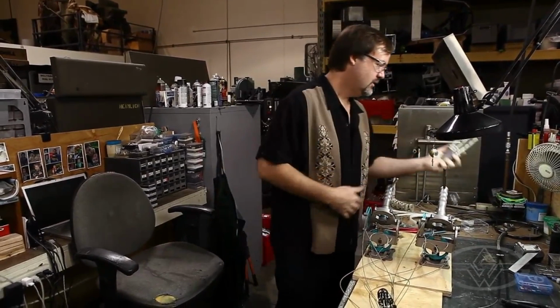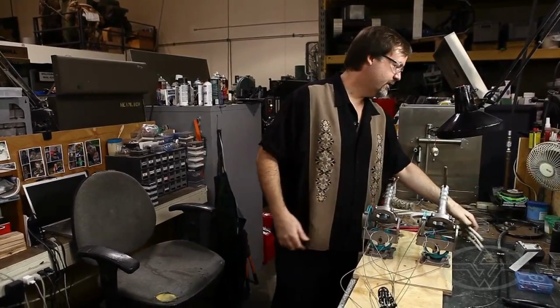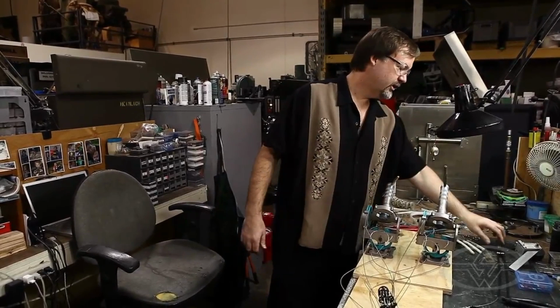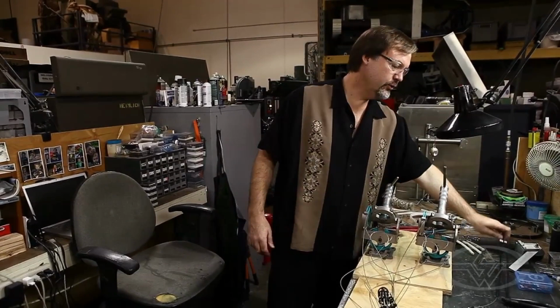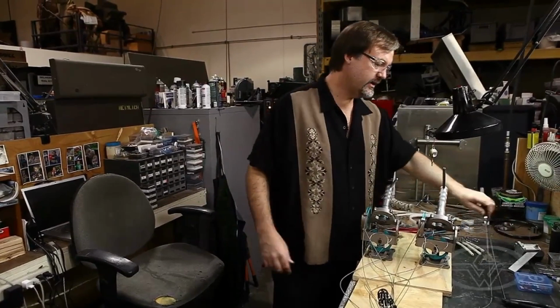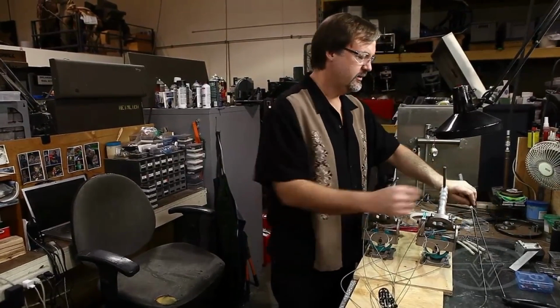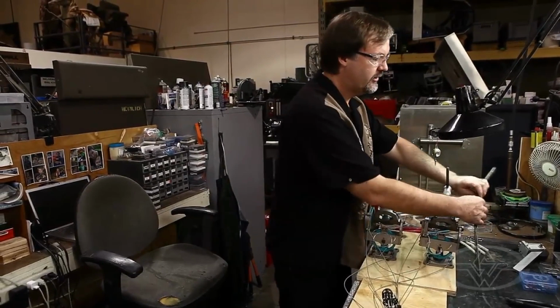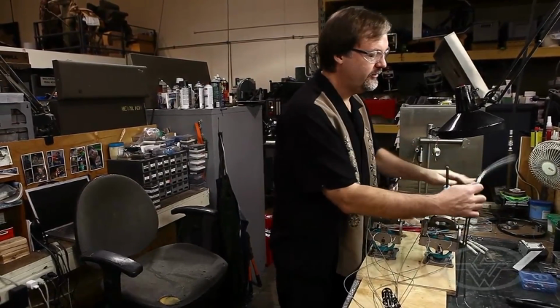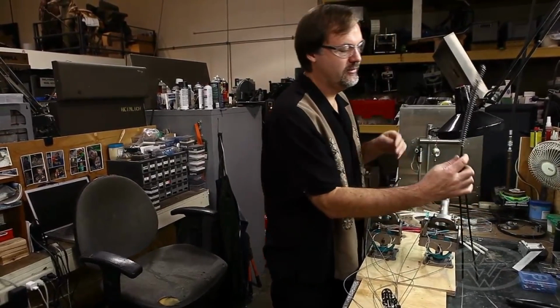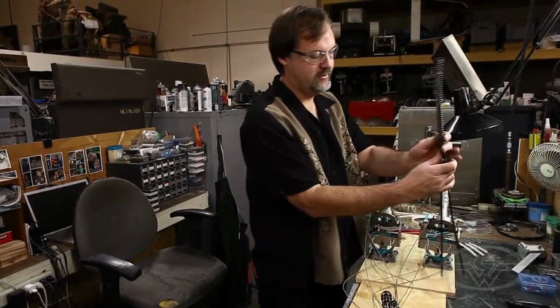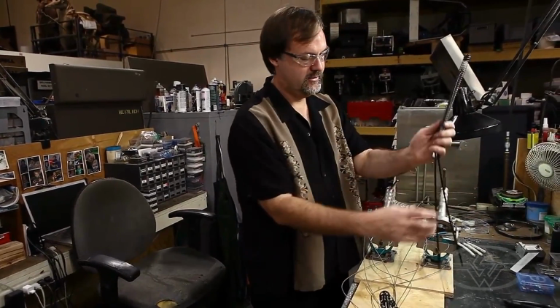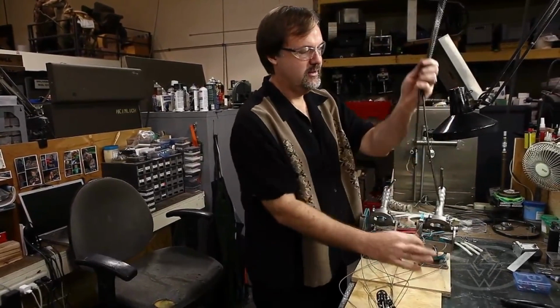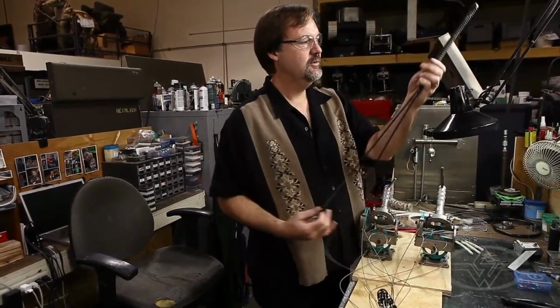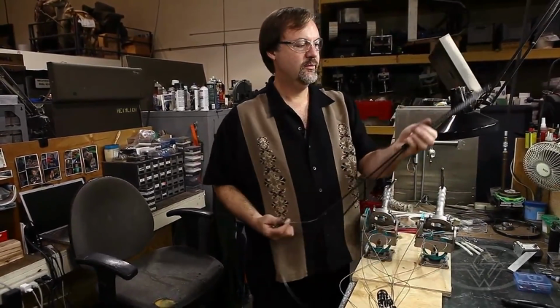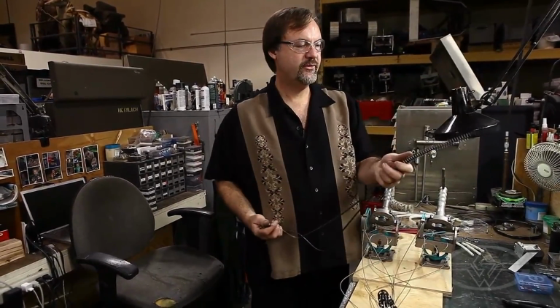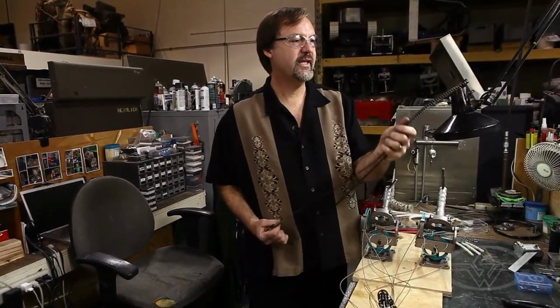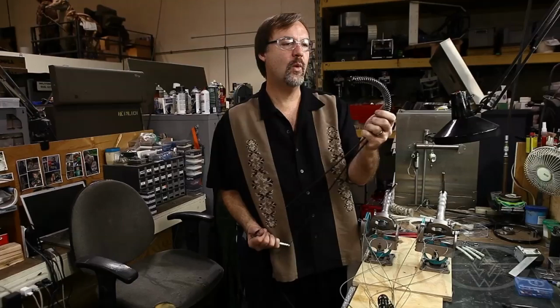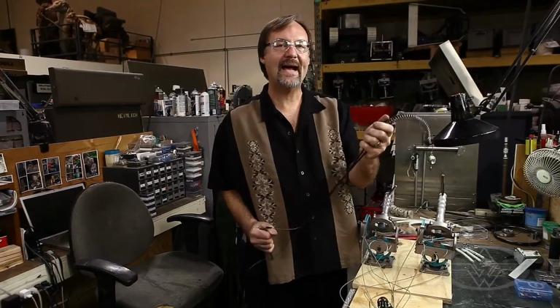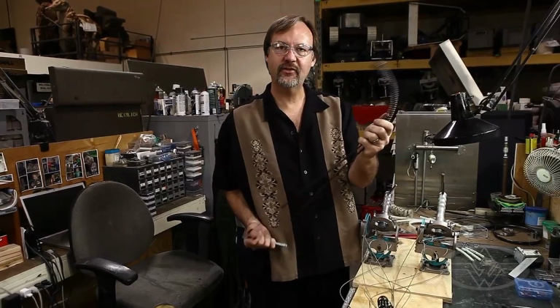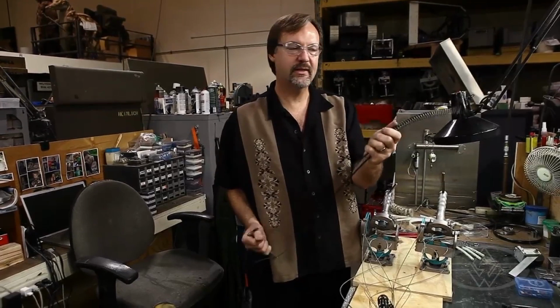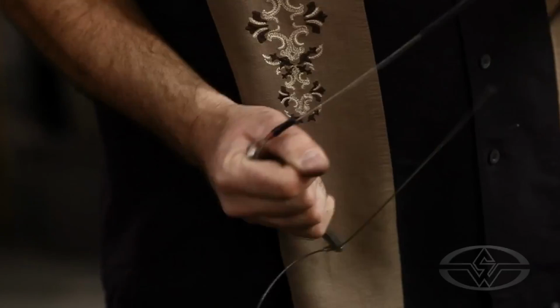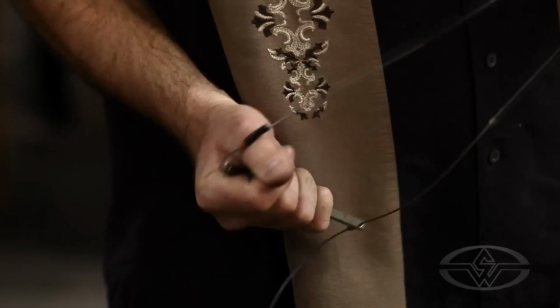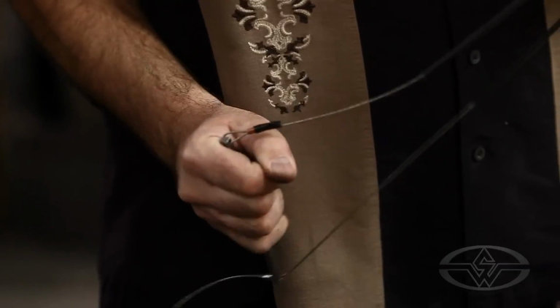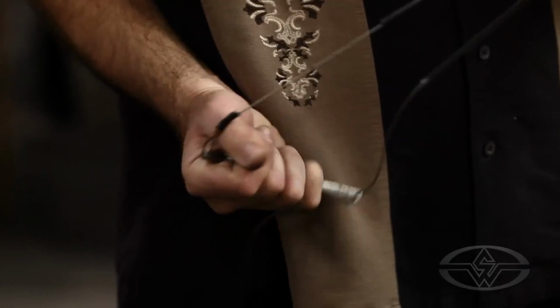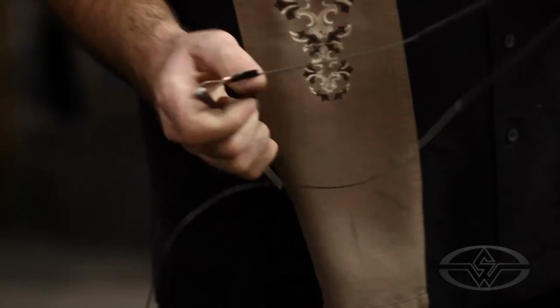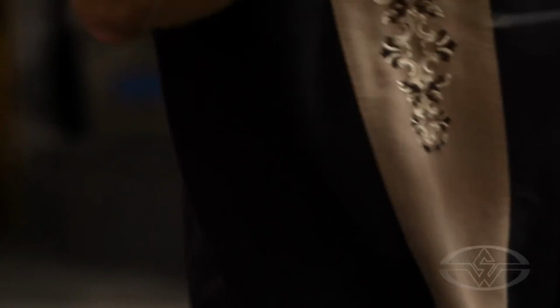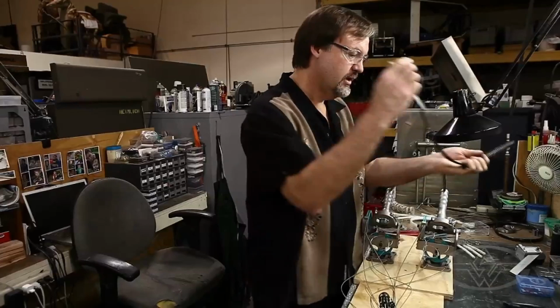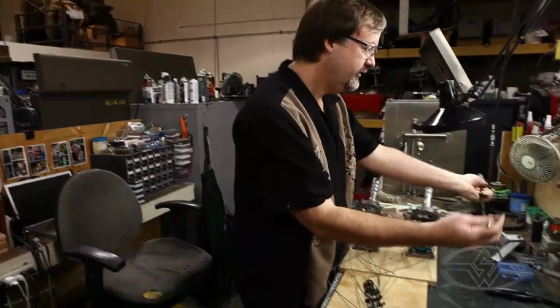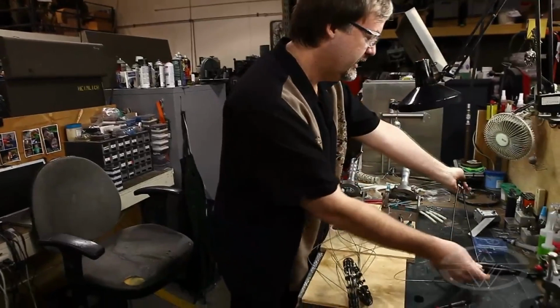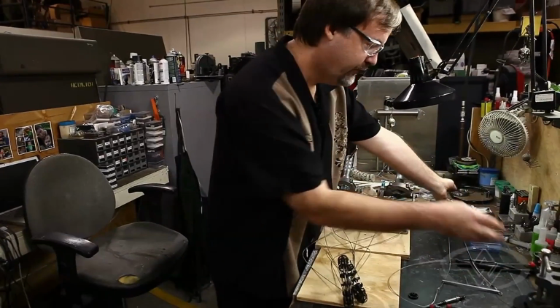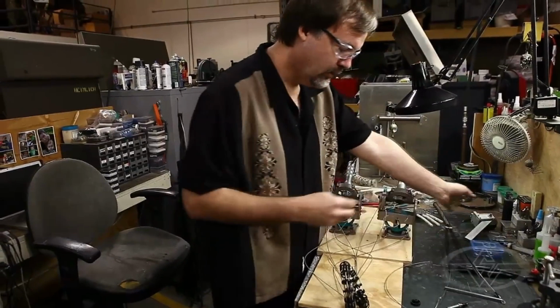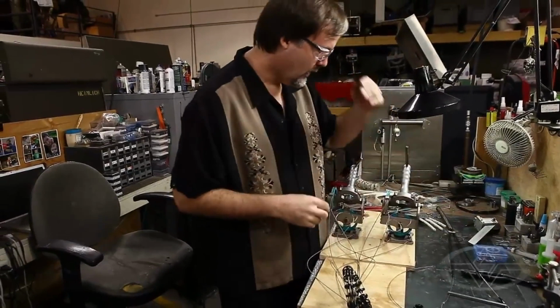We've built two-way tentacles, which is still technically one-axis, but we call them two-way tentacles. The next one is the four-way.